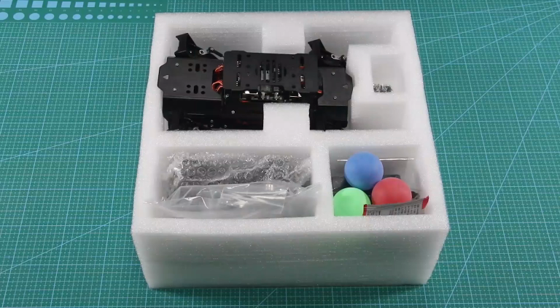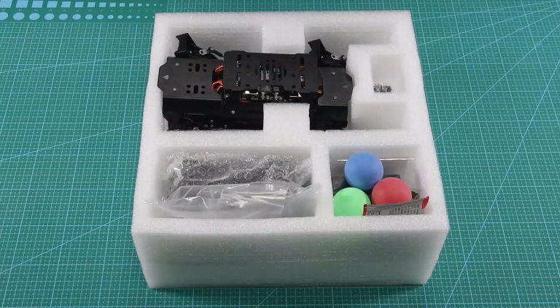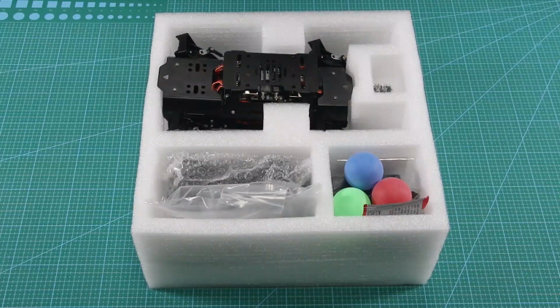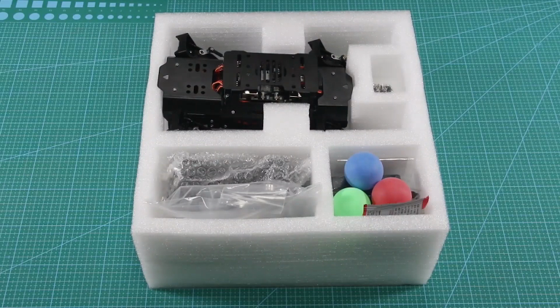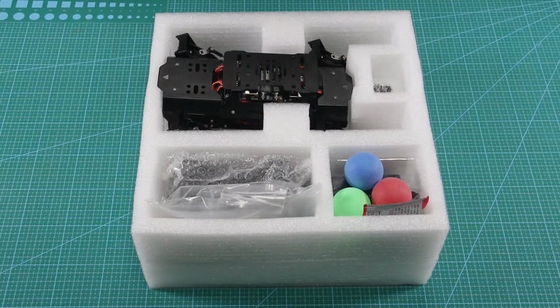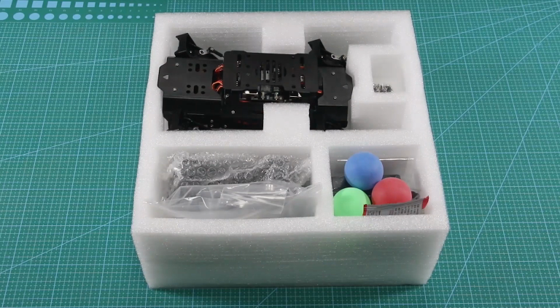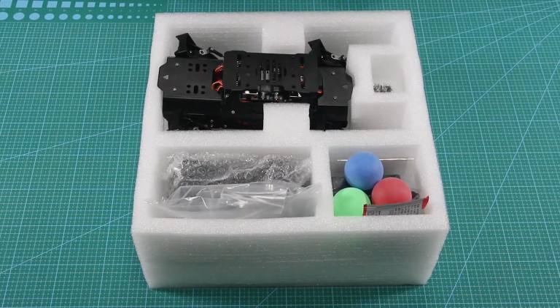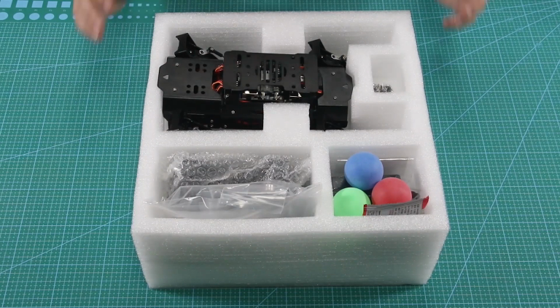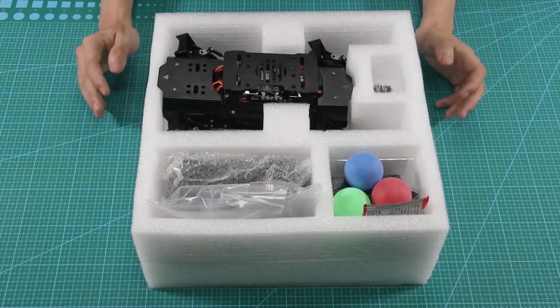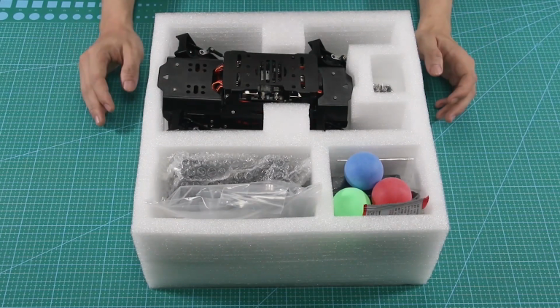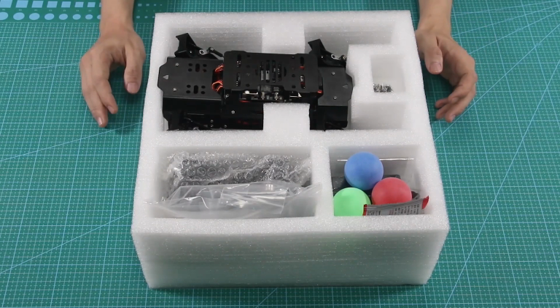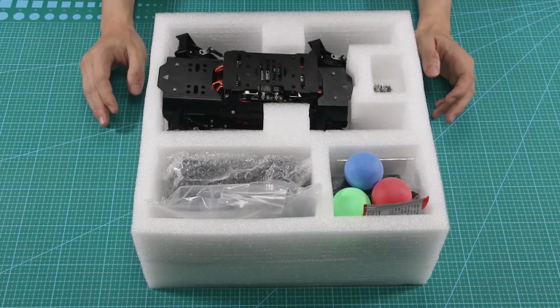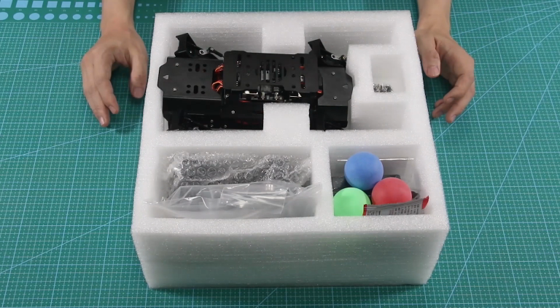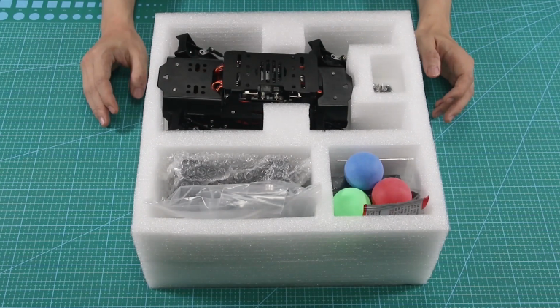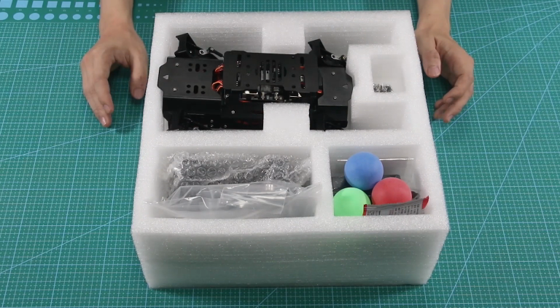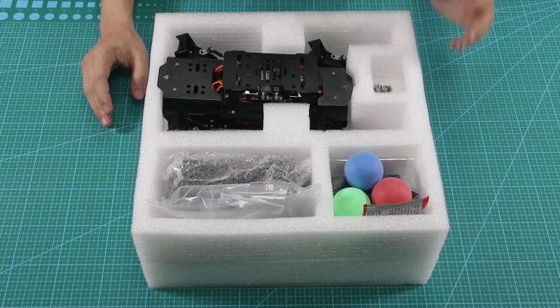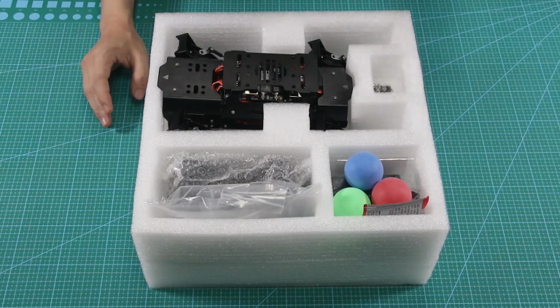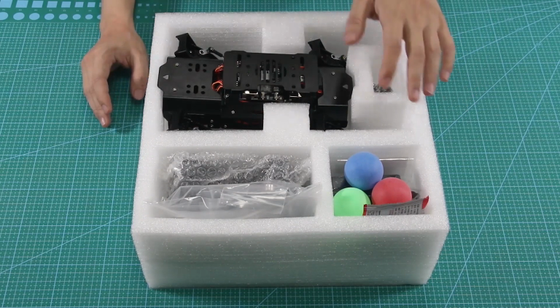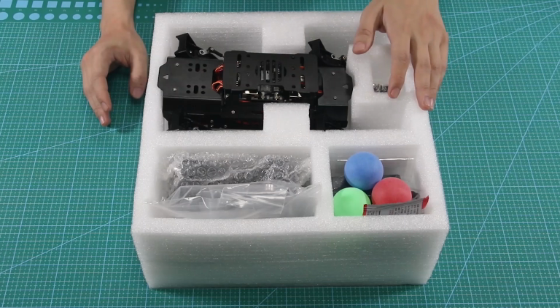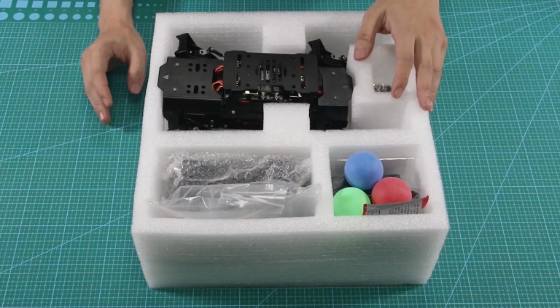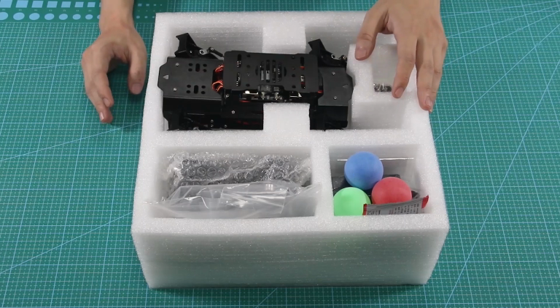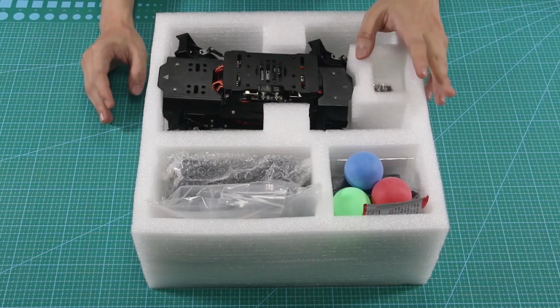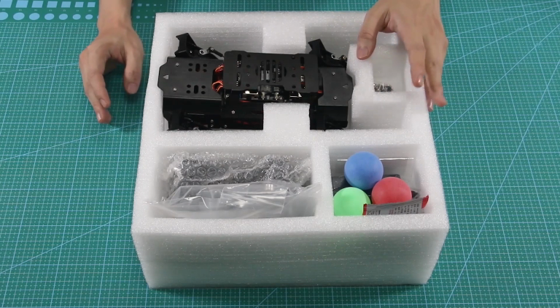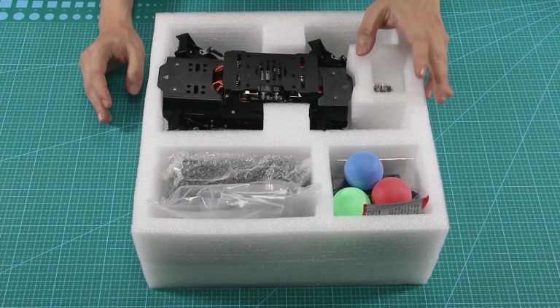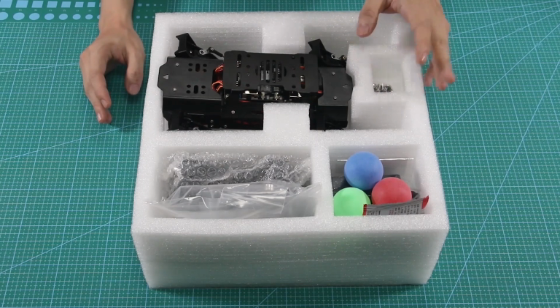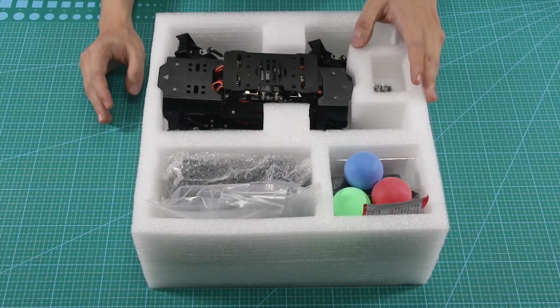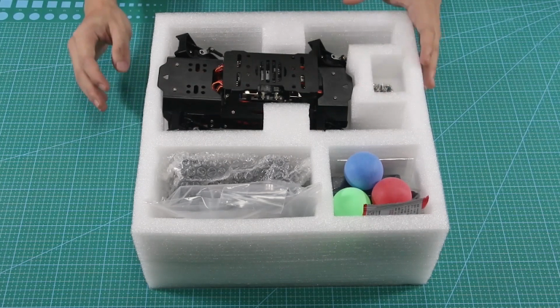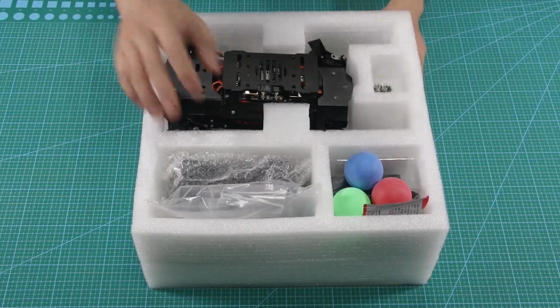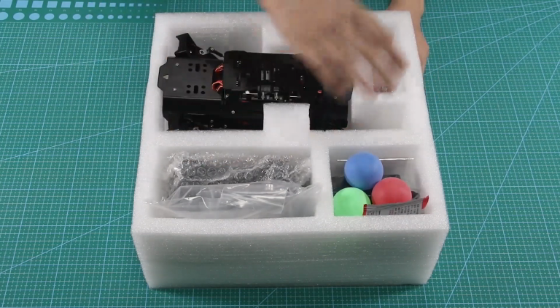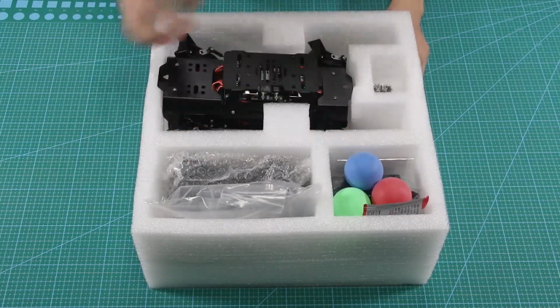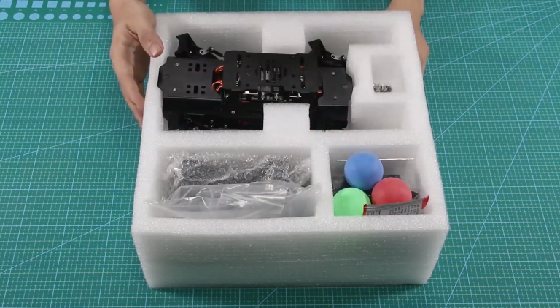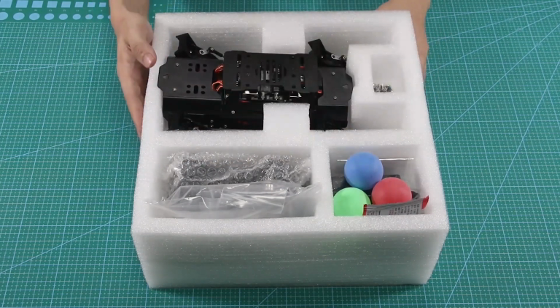Hey guys, let's check what is contained in the Puppy Pie Advanced Kit. To show you the package, I will remove all accessories from the package.